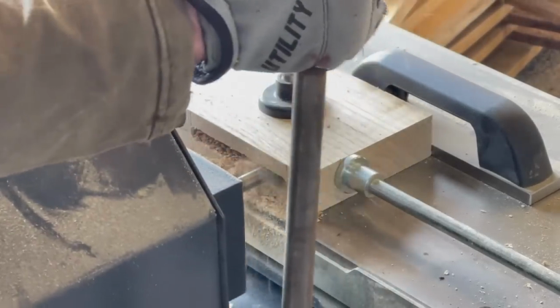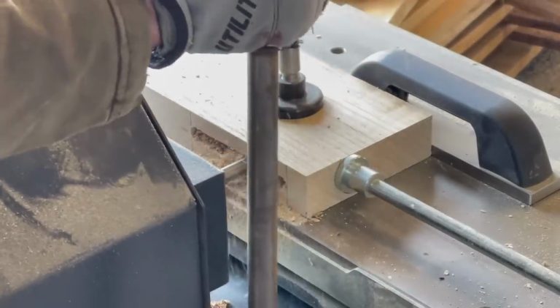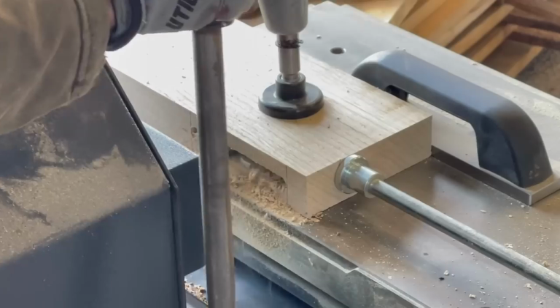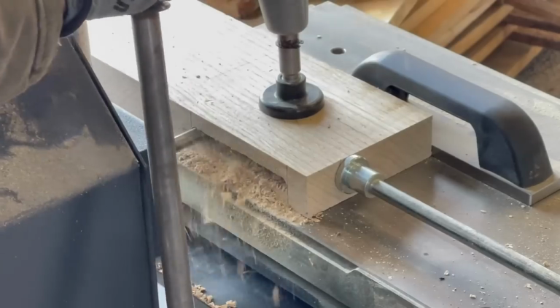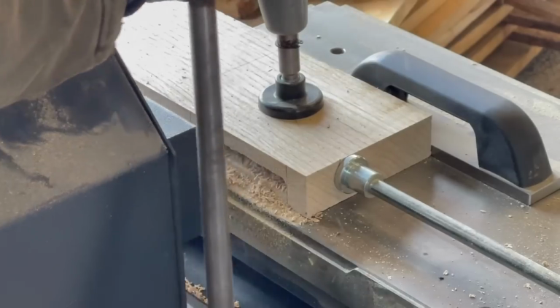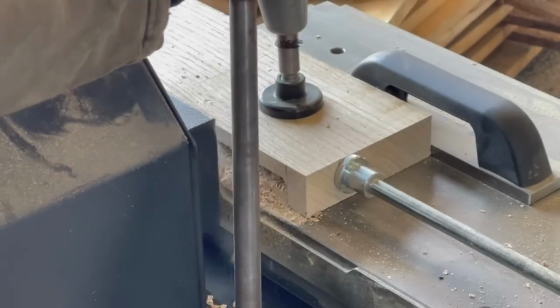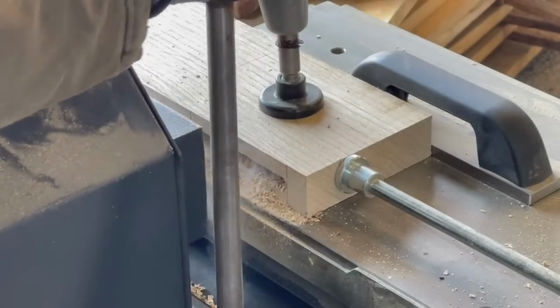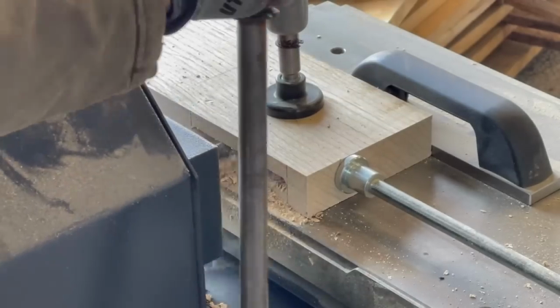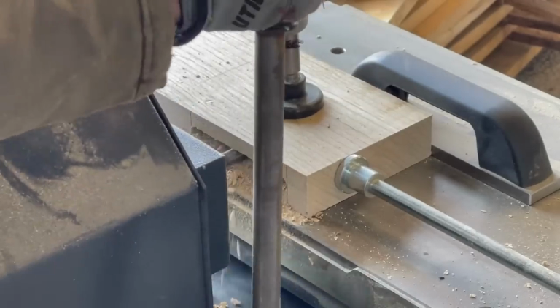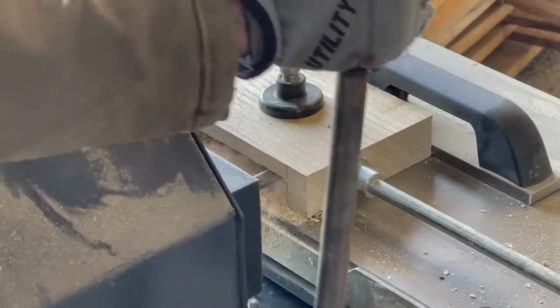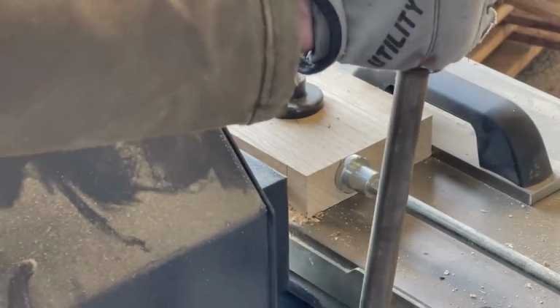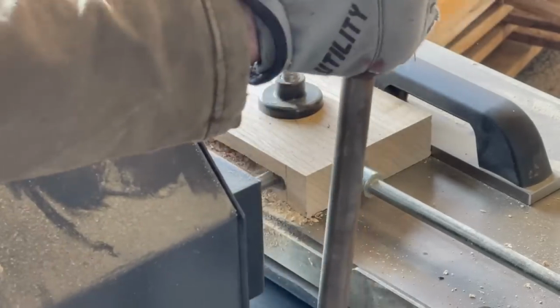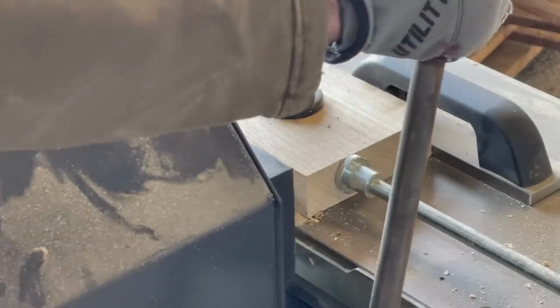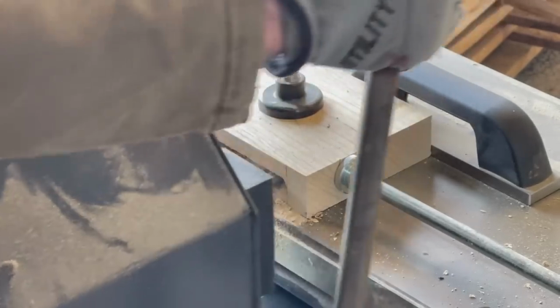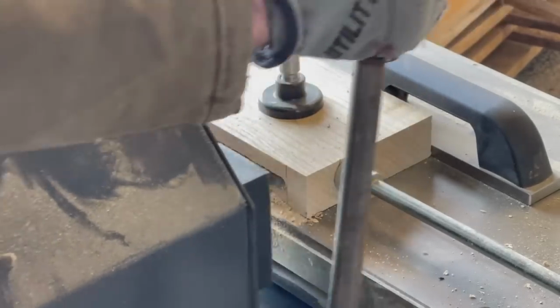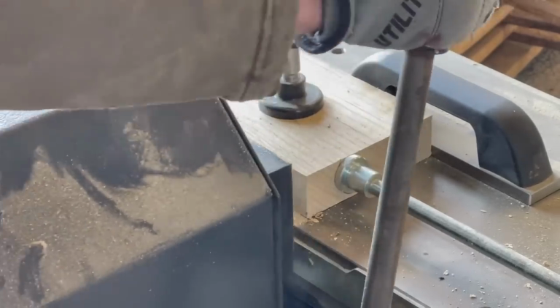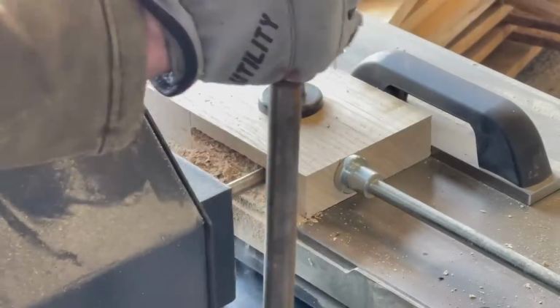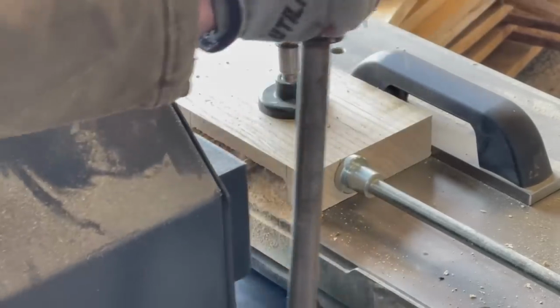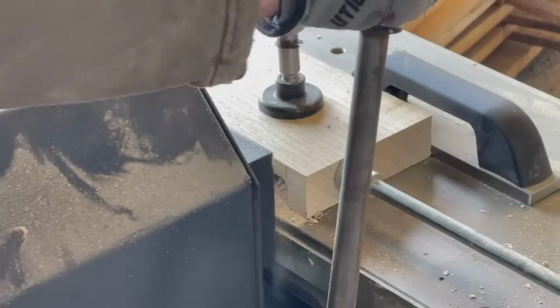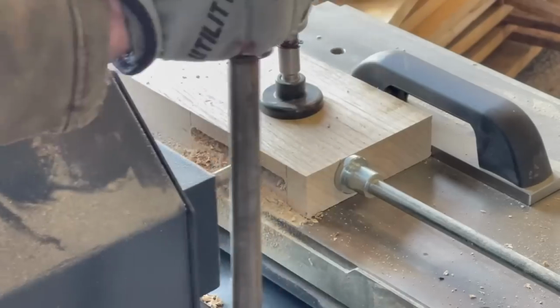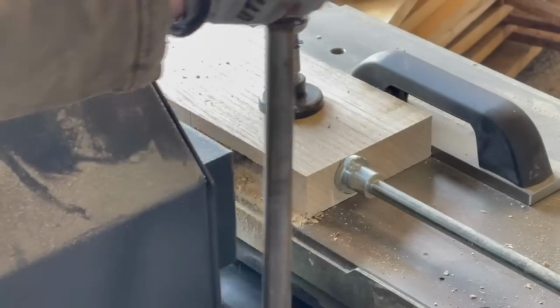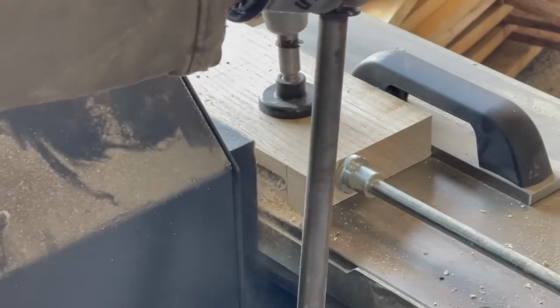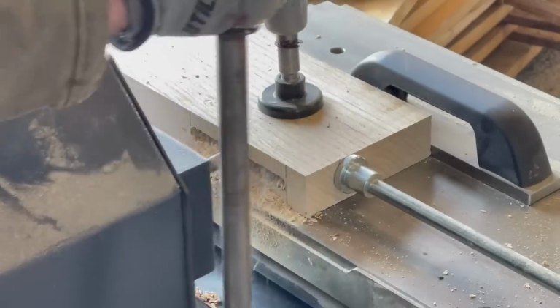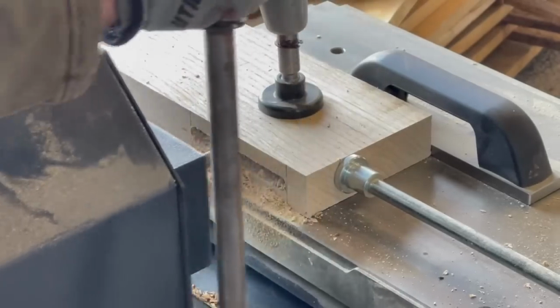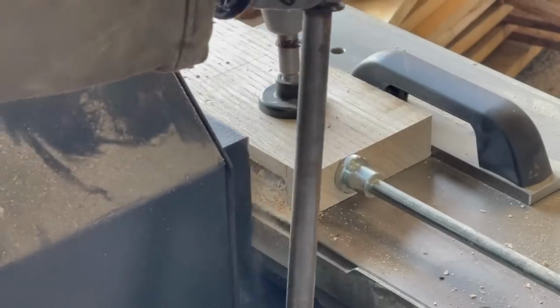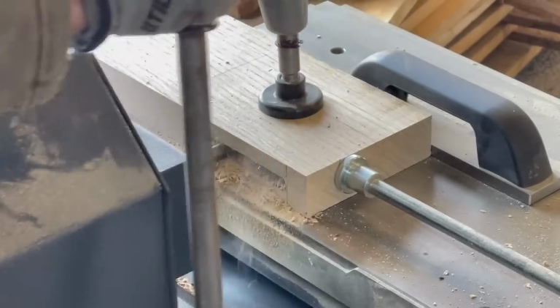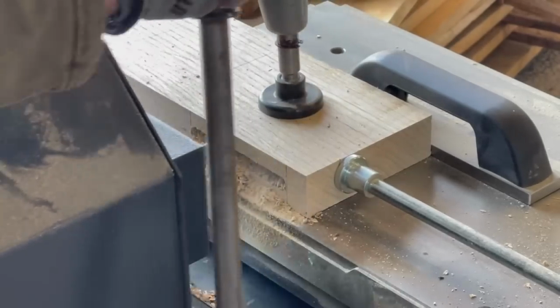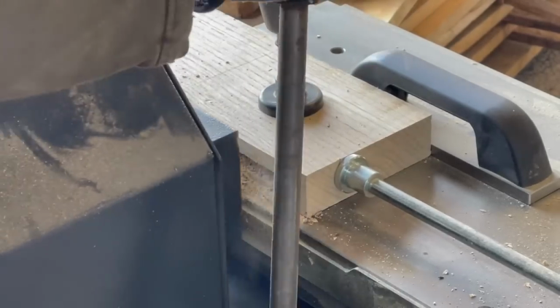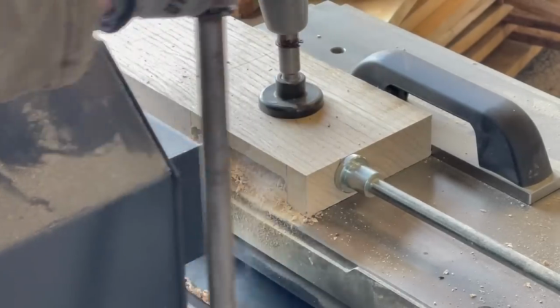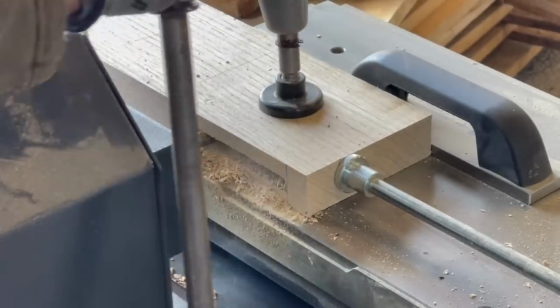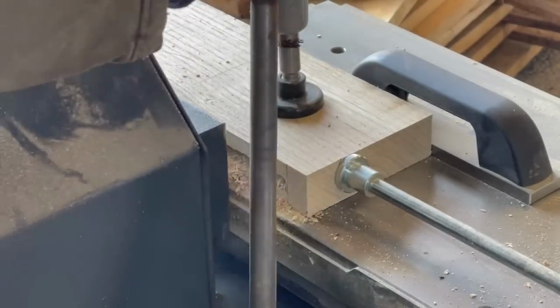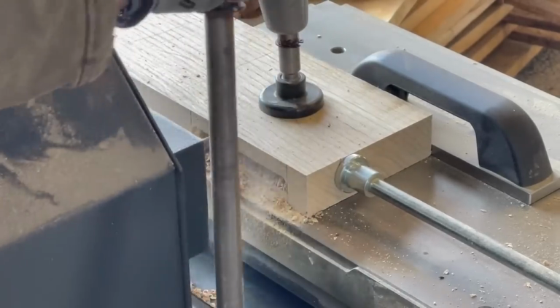Here I'm cutting with a 16 or 20mm cutter — I think it might be 16. So bigger than the domino, but it easily goes through this oak.